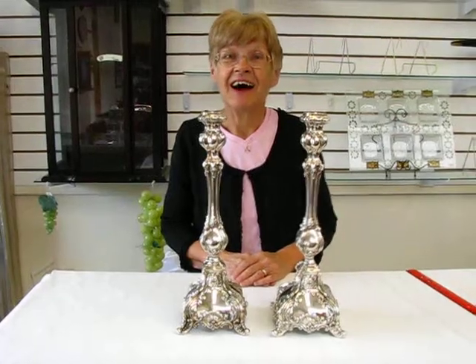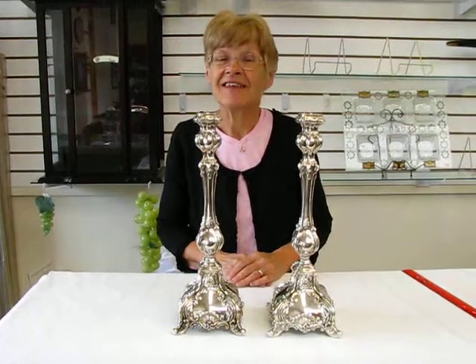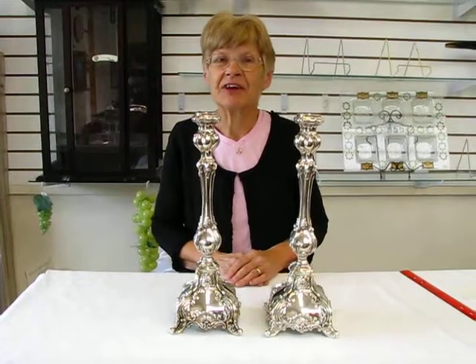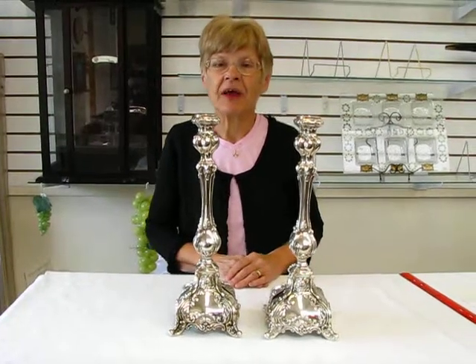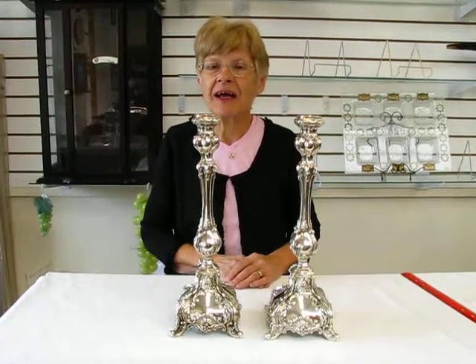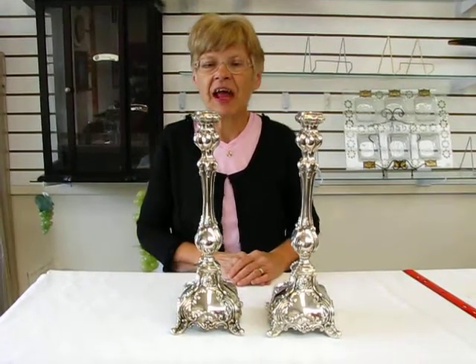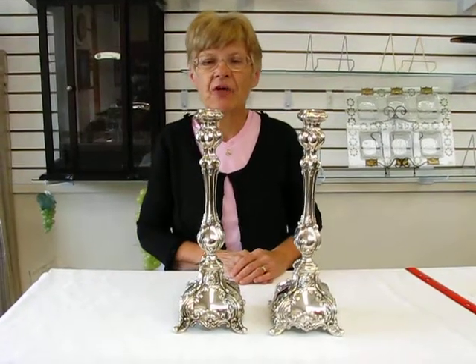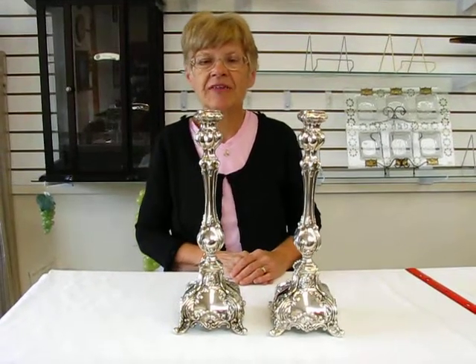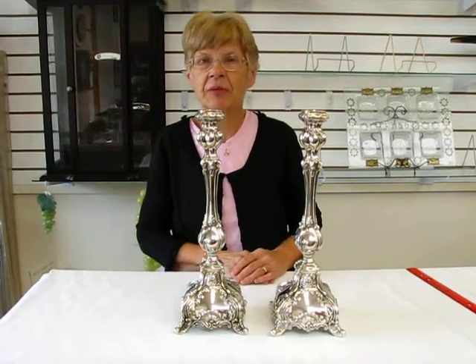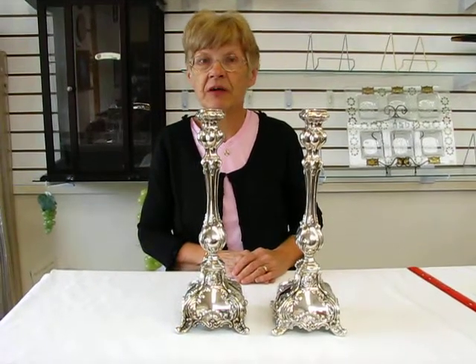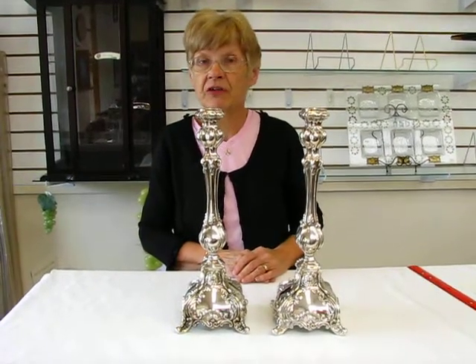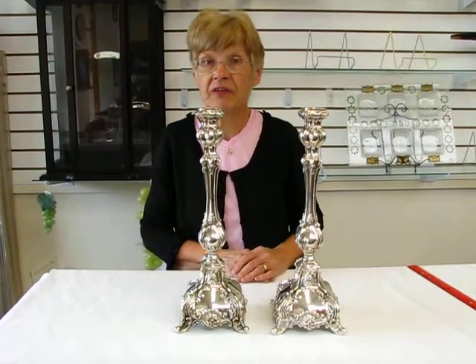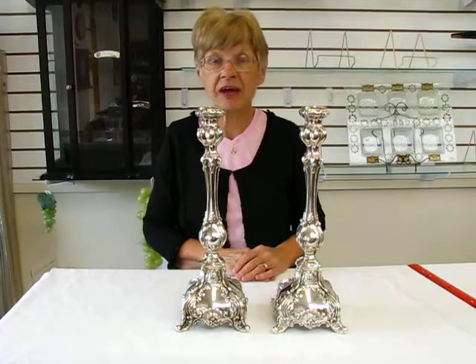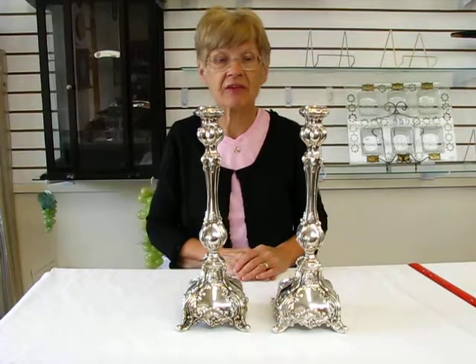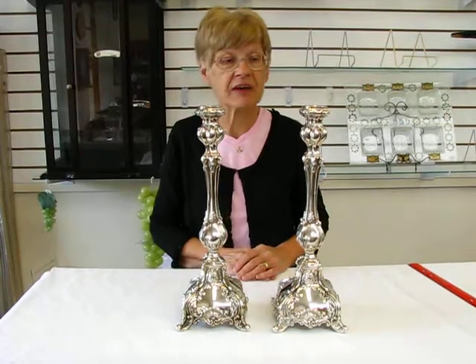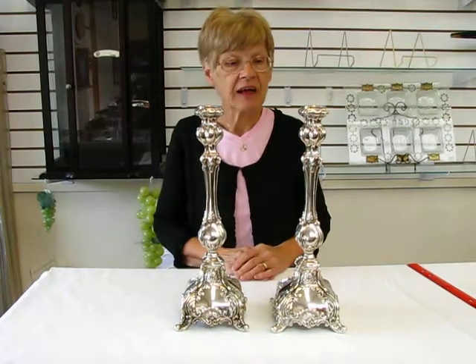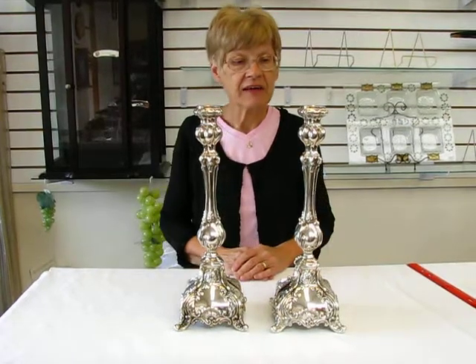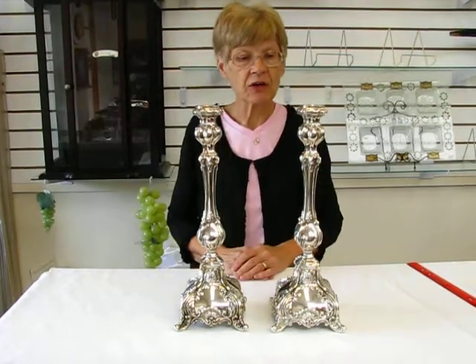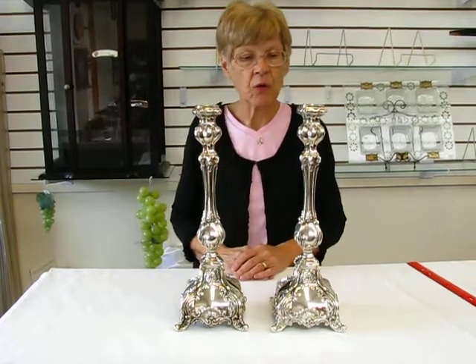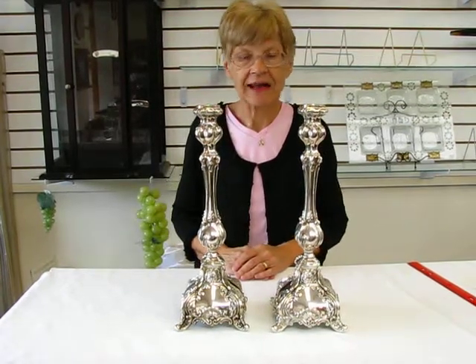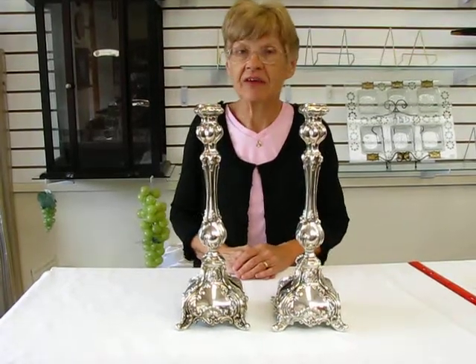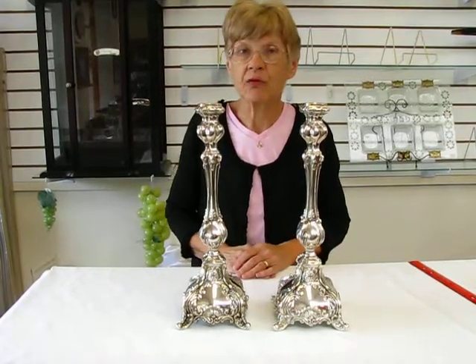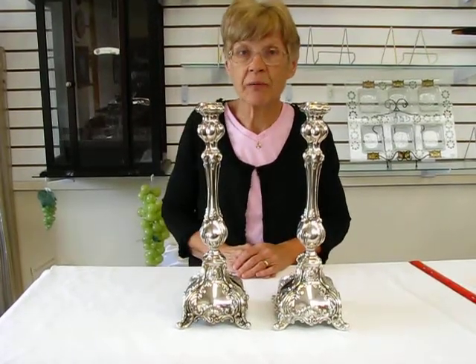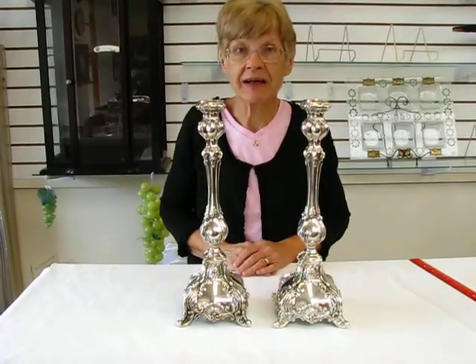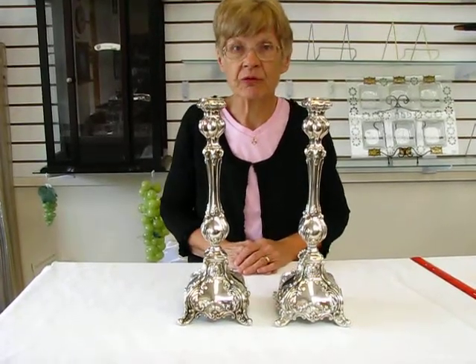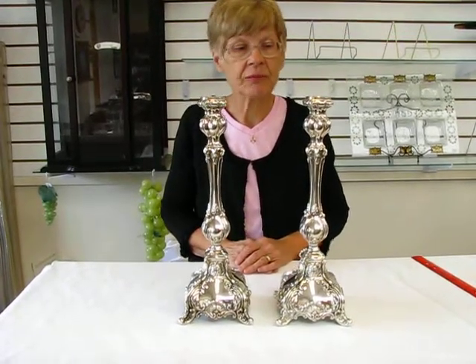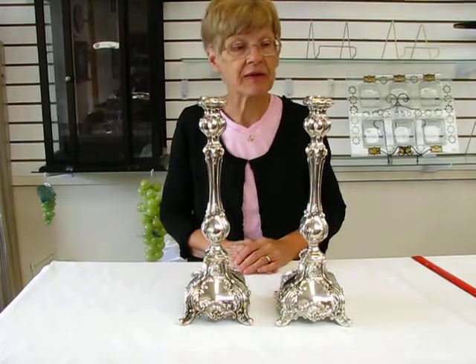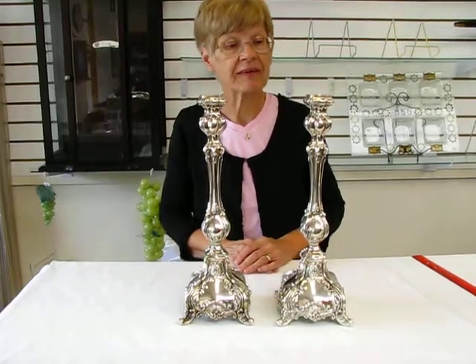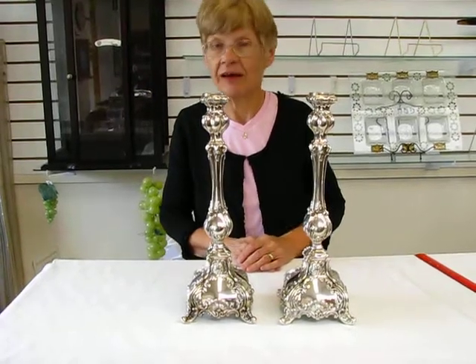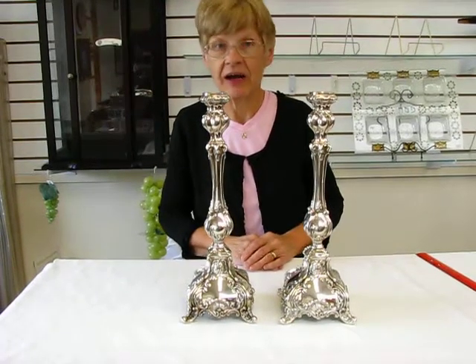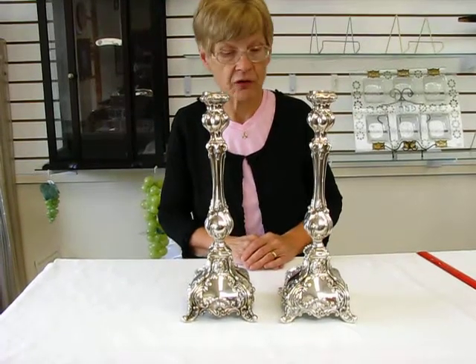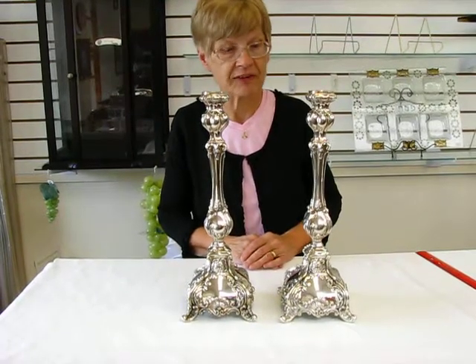Hi, it's Hava and I have a handcrafted pair of sterling silver candlesticks. These heirloom quality candlesticks were made in Israel and they are handcrafted.